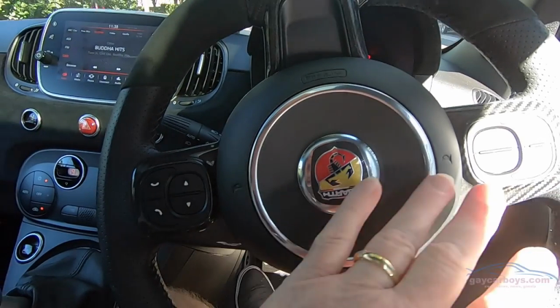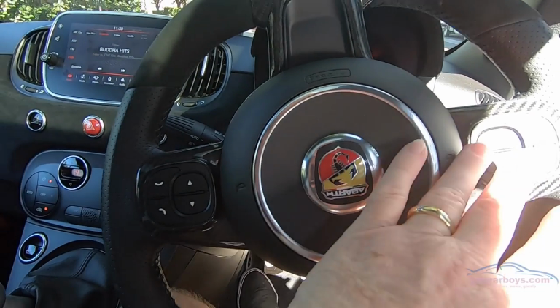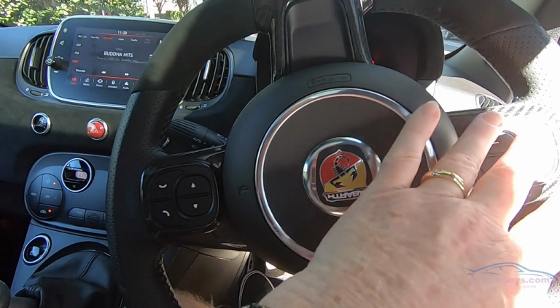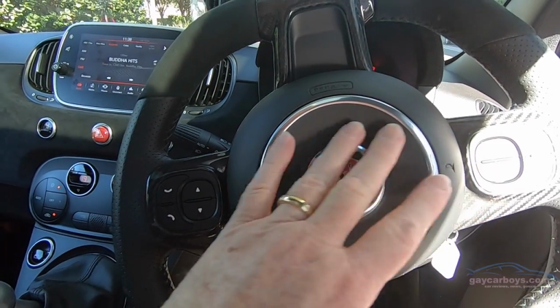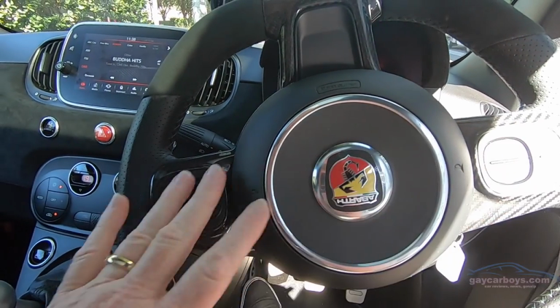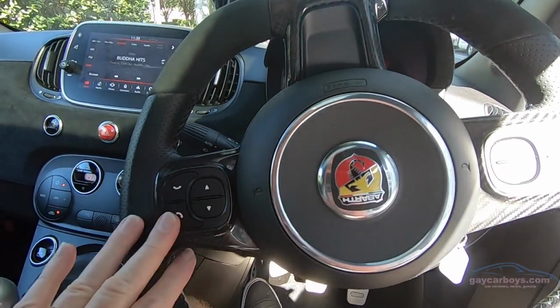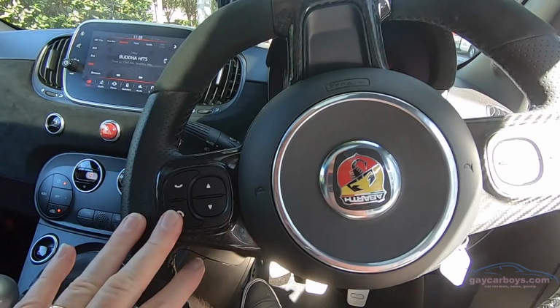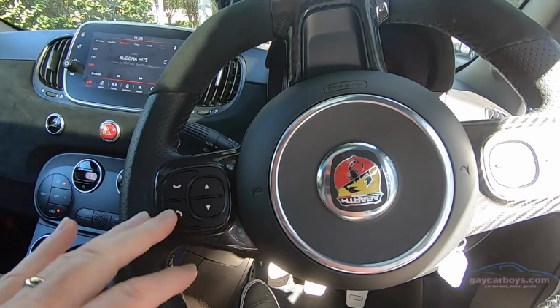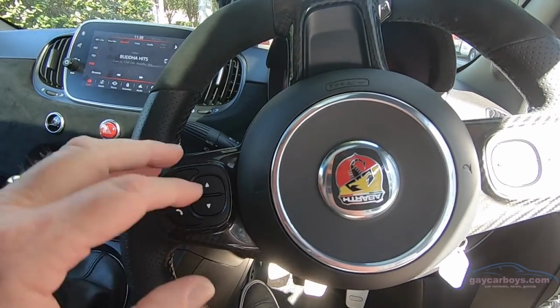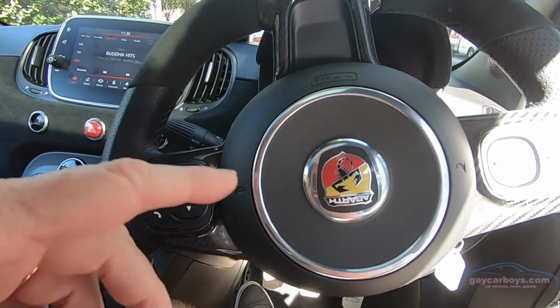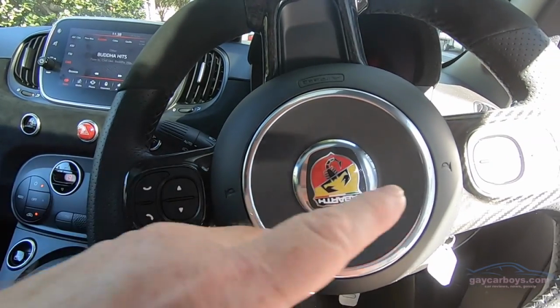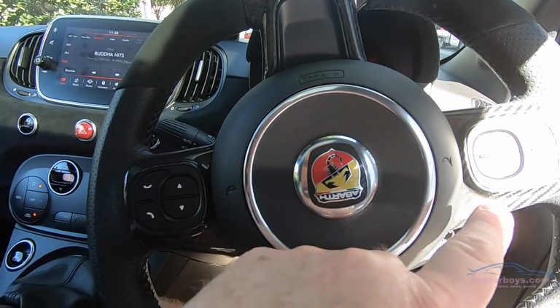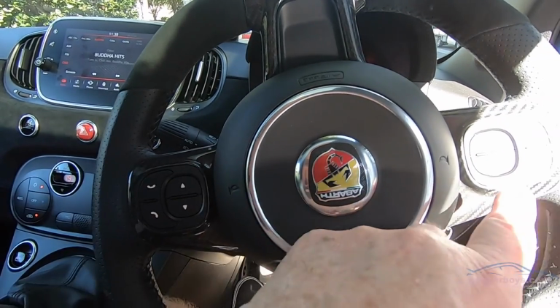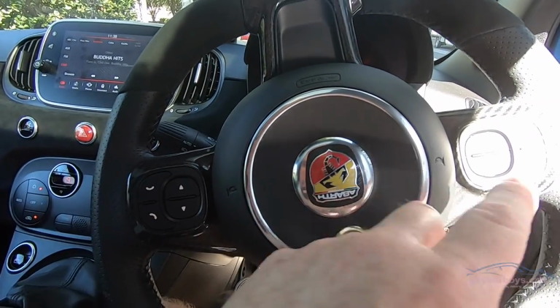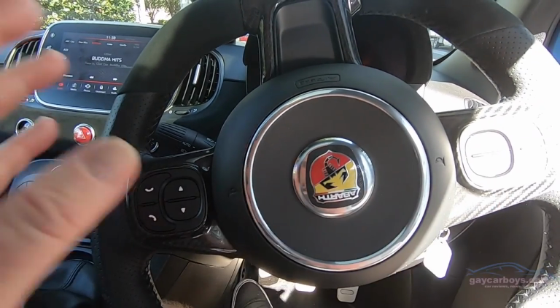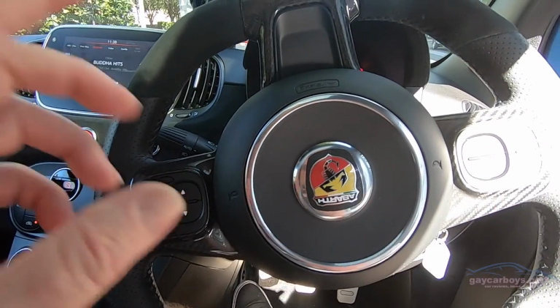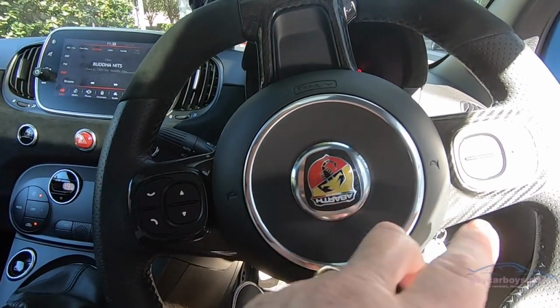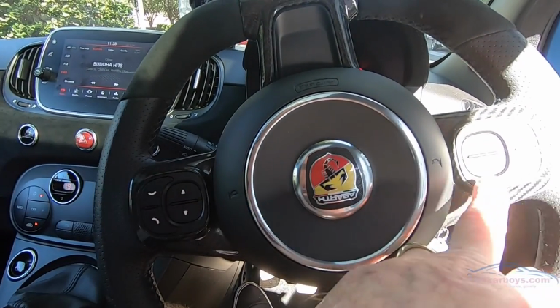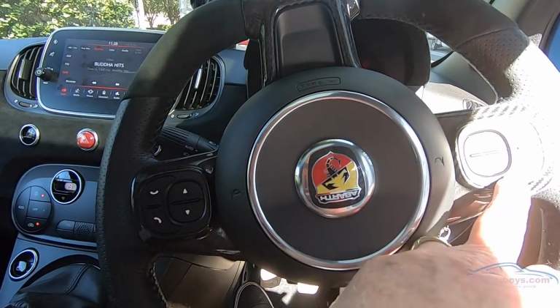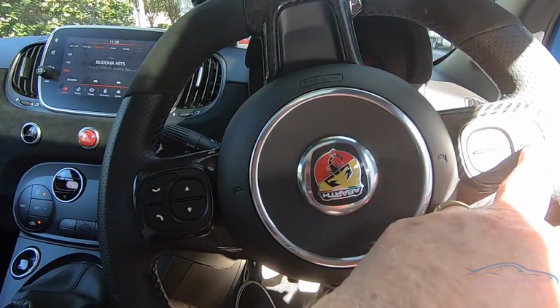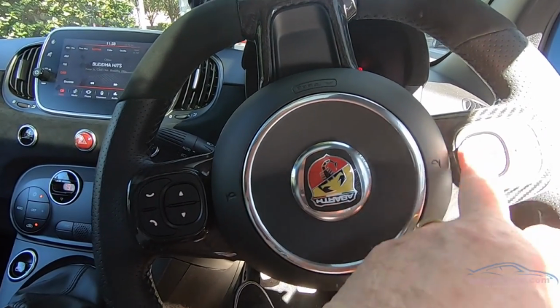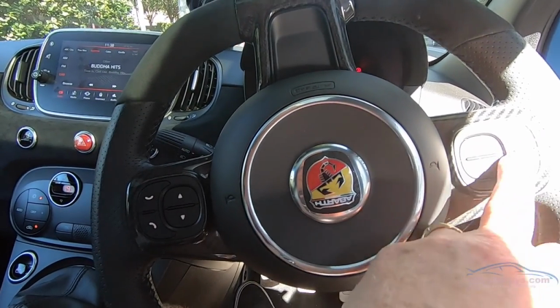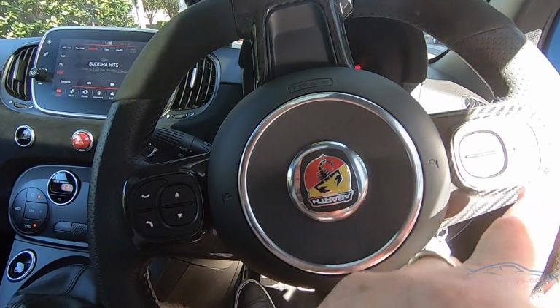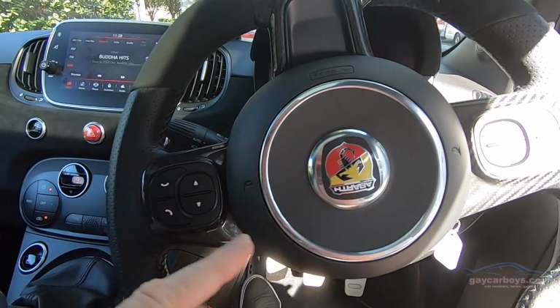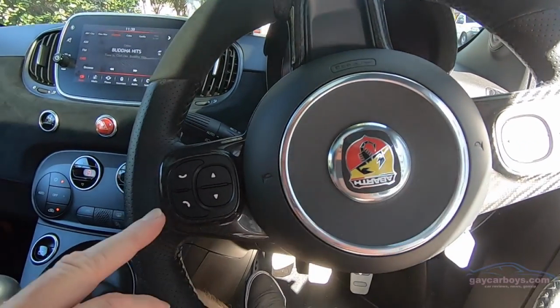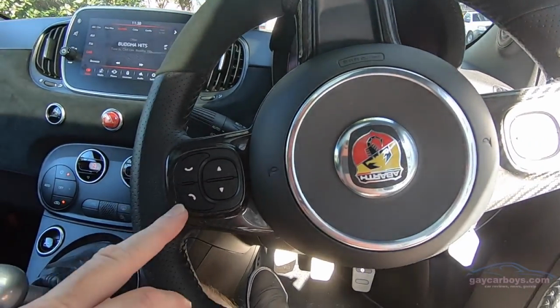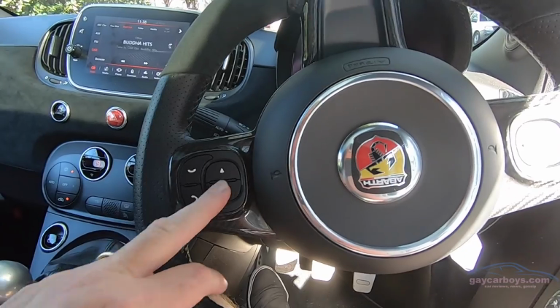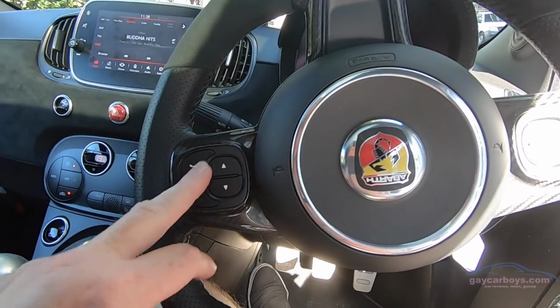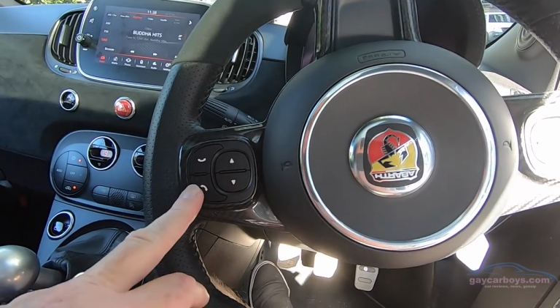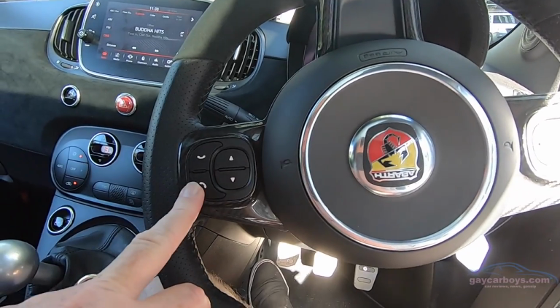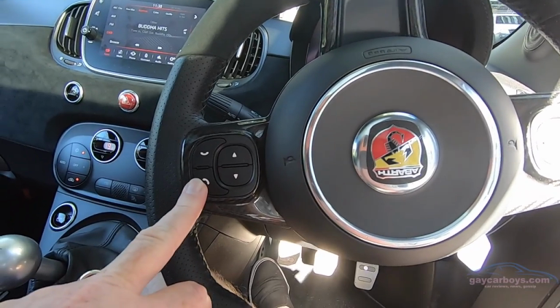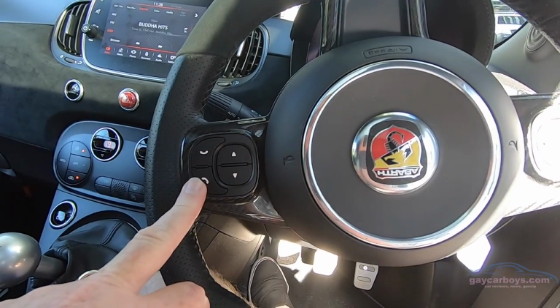The steering wheel controls — I know the steering wheel's upside down, but use your imagination. Audio on this side and phone on this side.